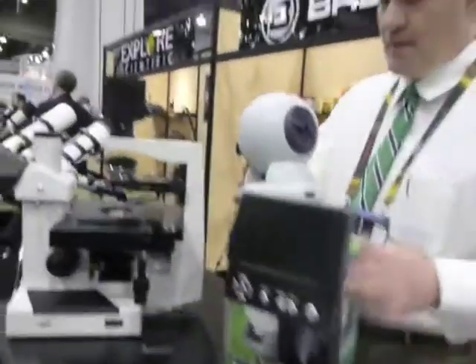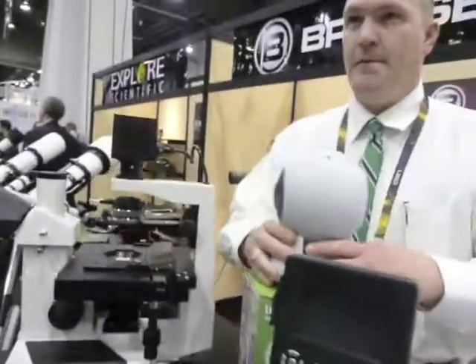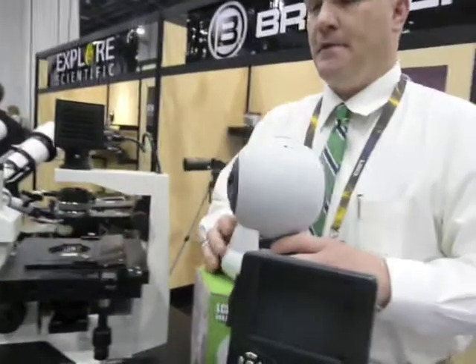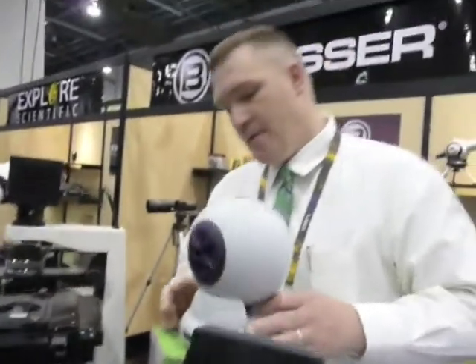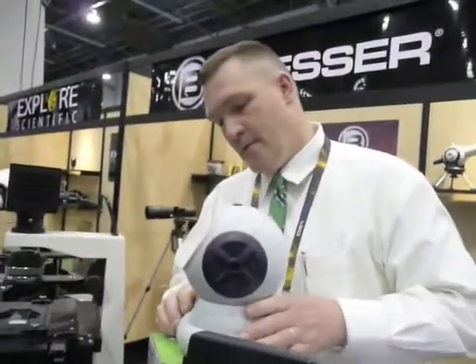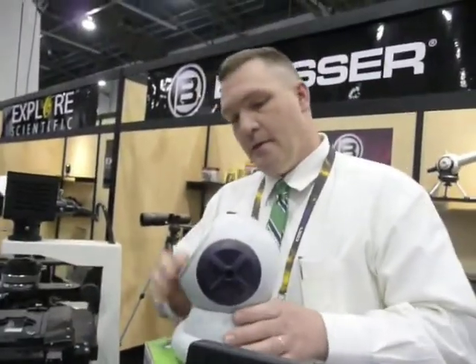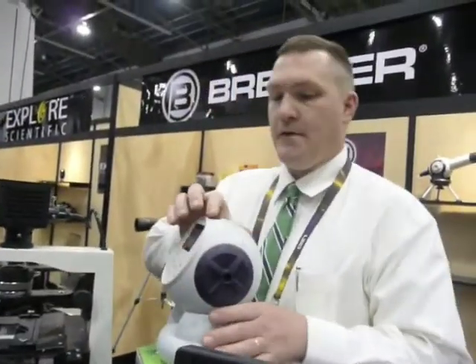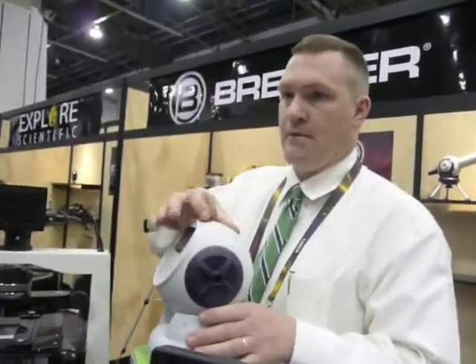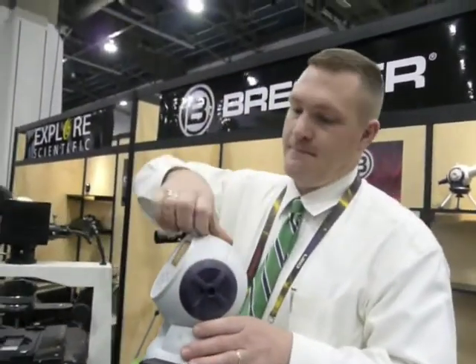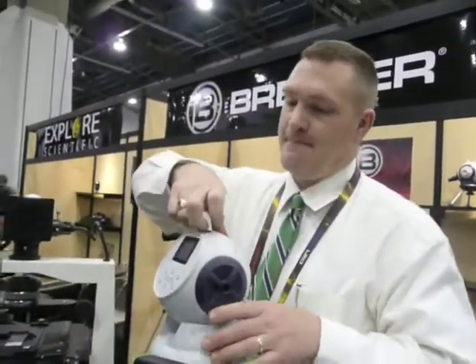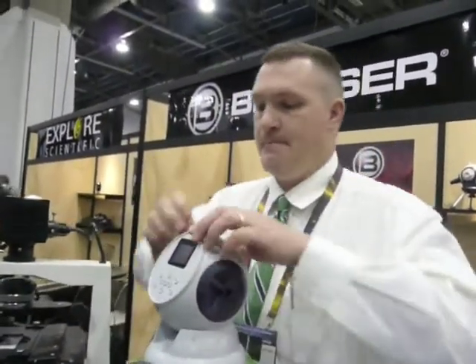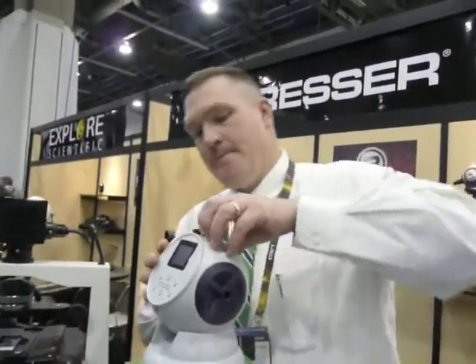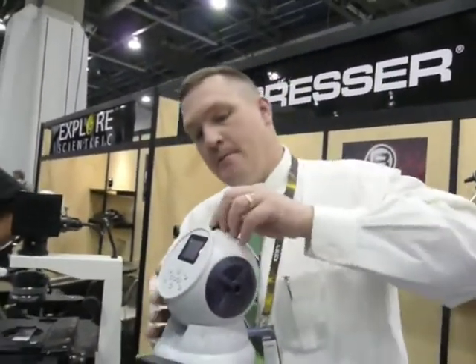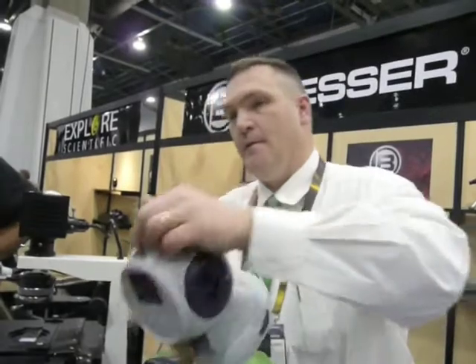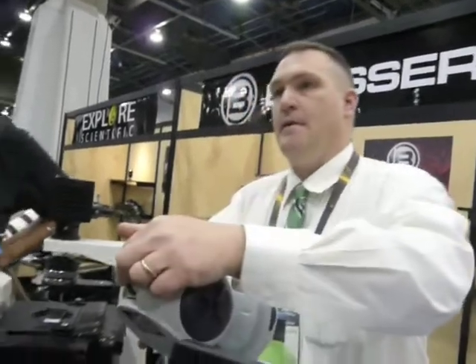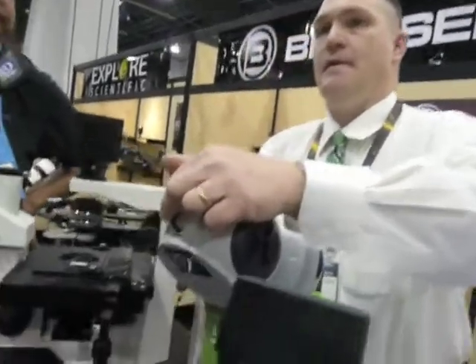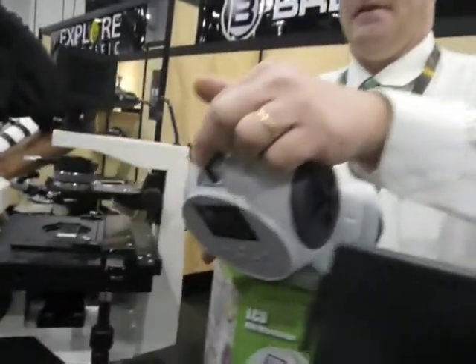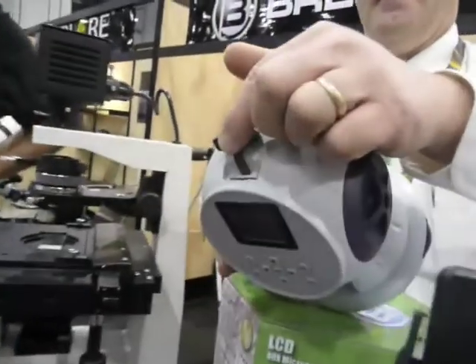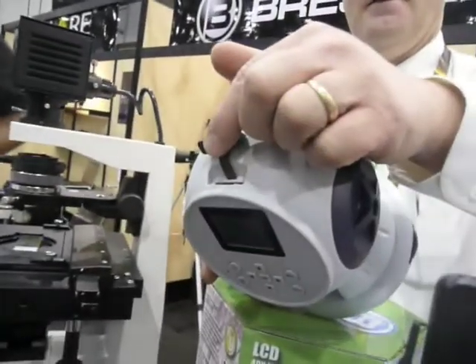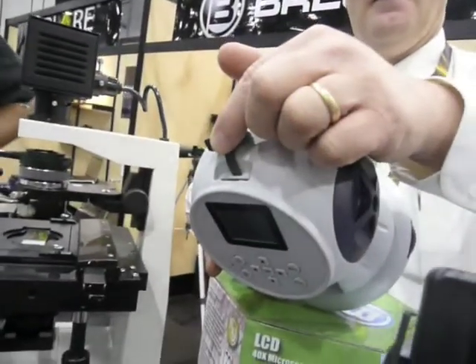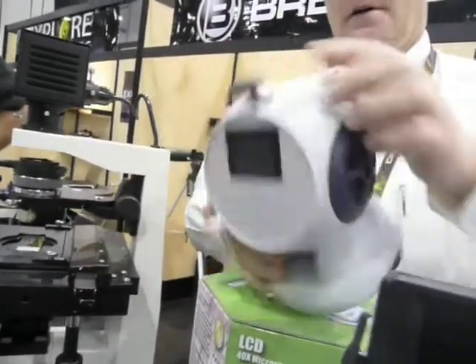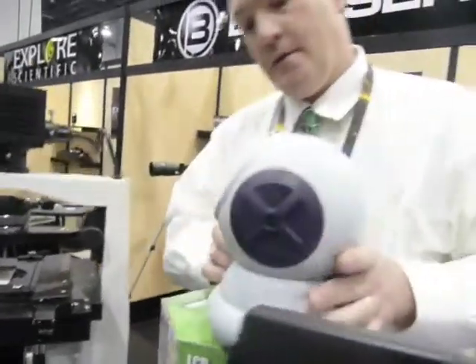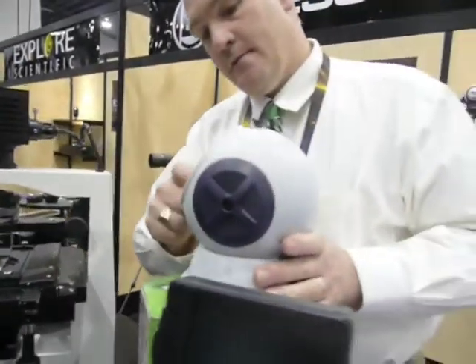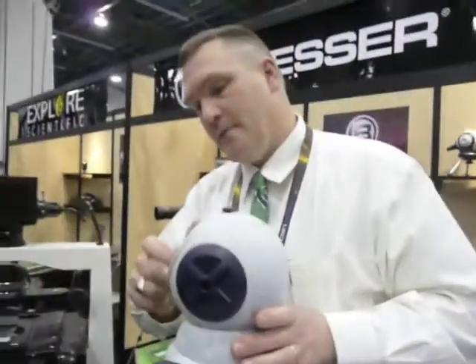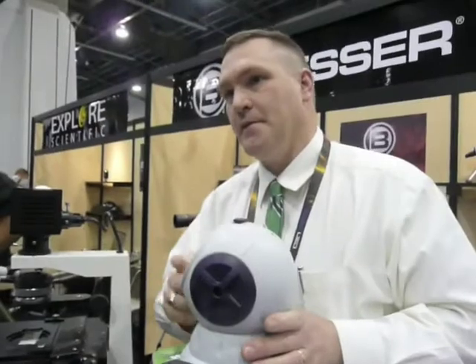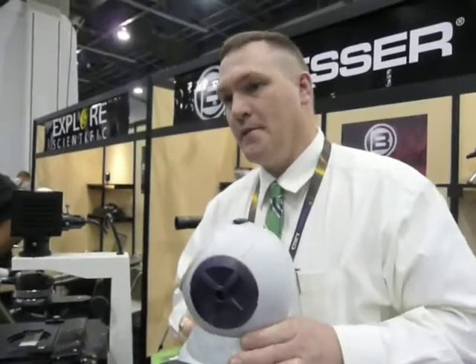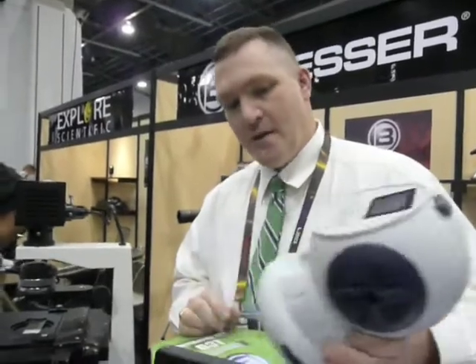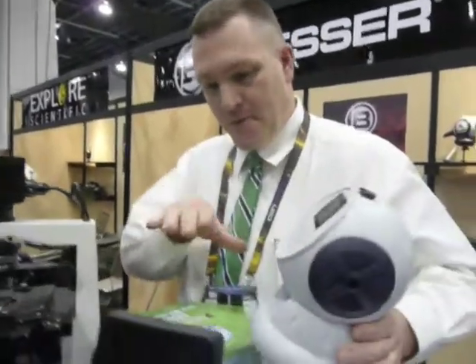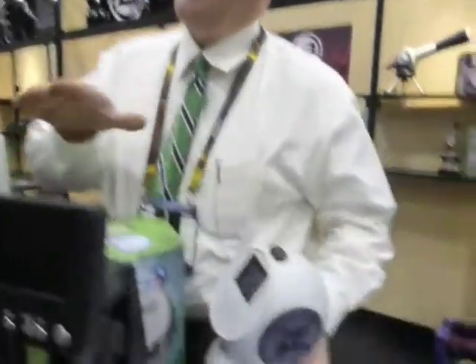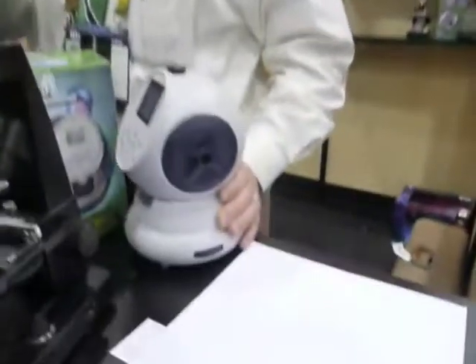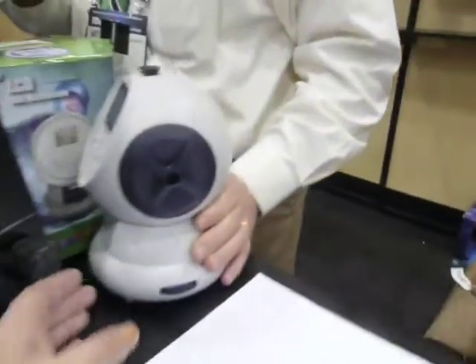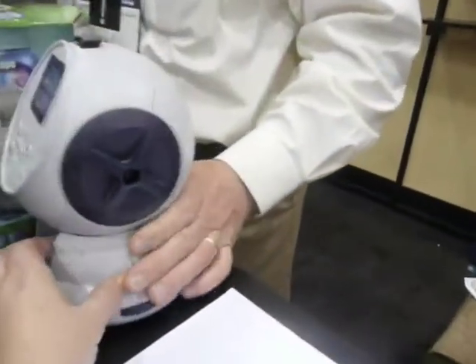I think this is about $129. This also has an SD card, so you can snap pictures. We go down from there as well.